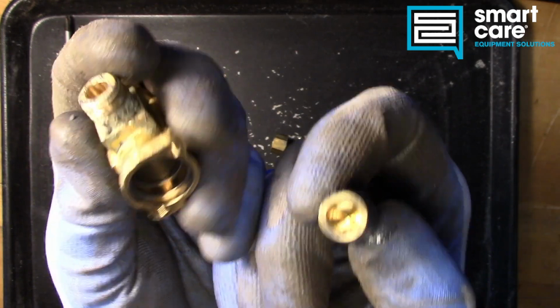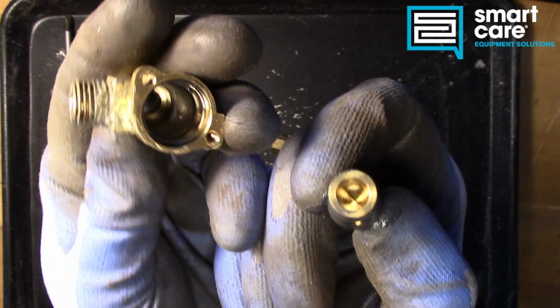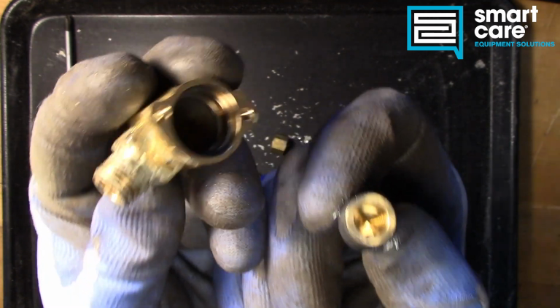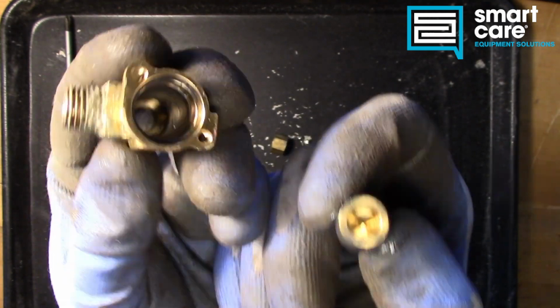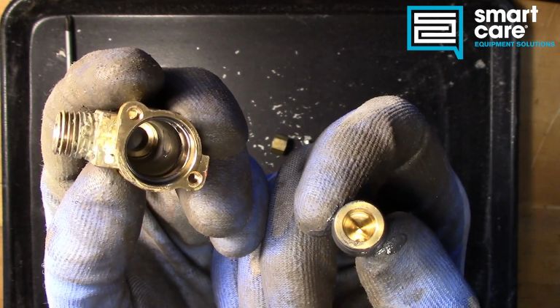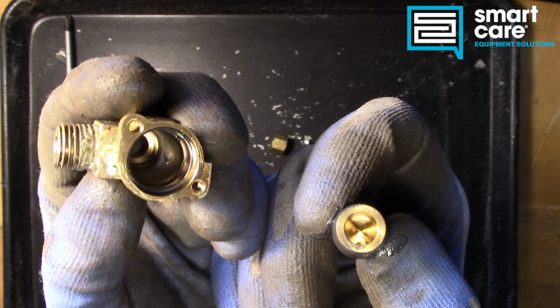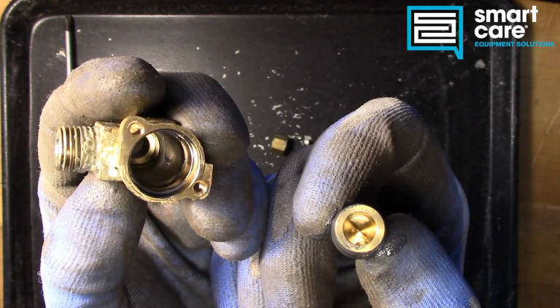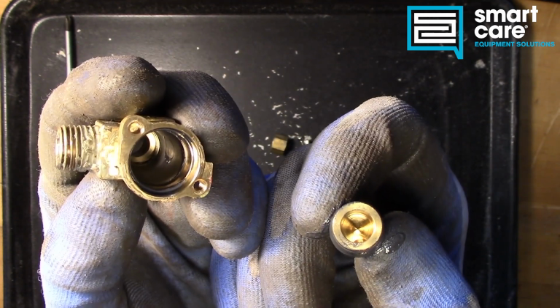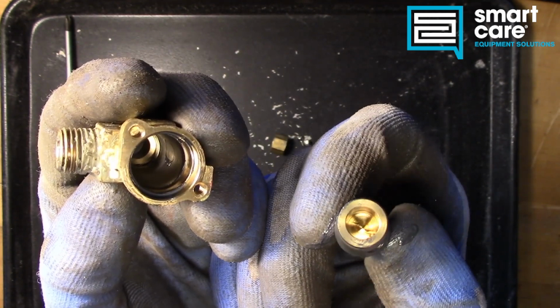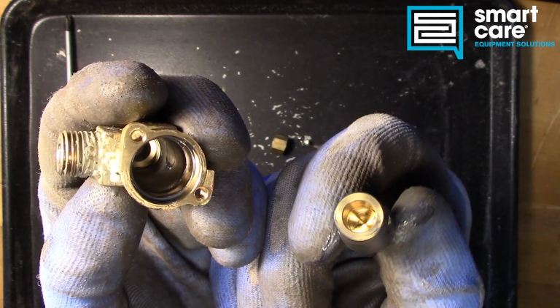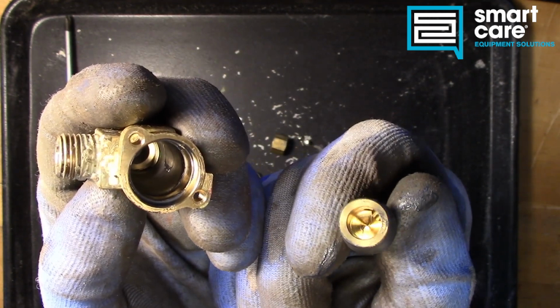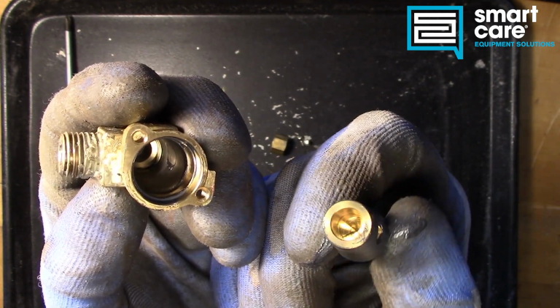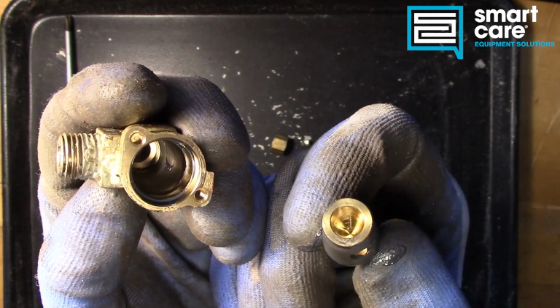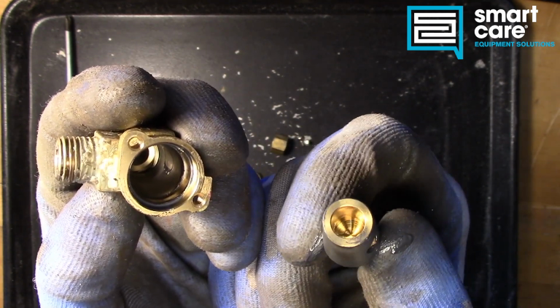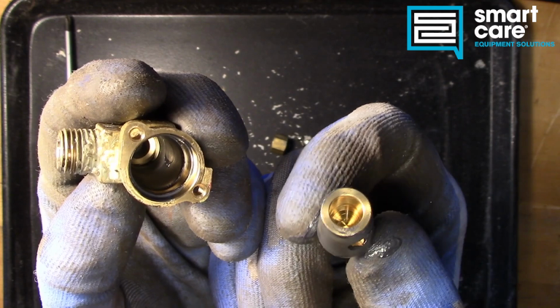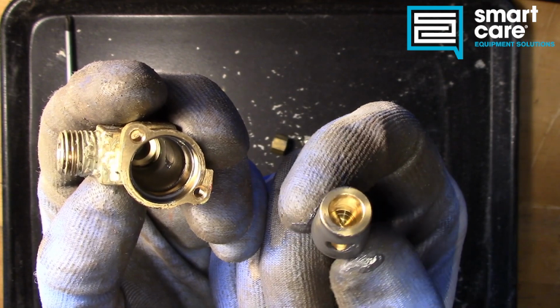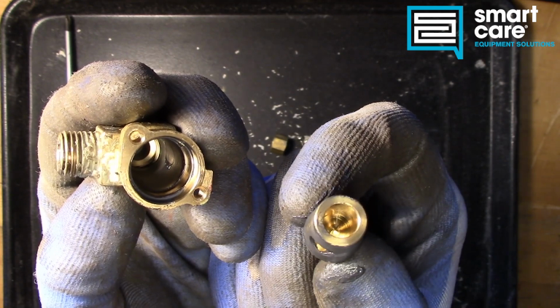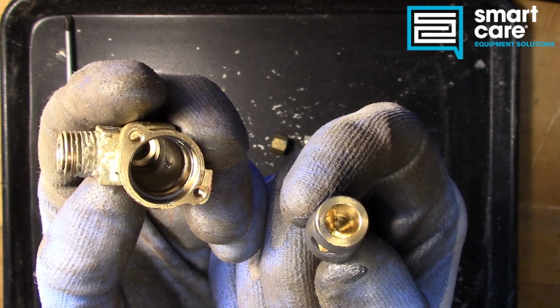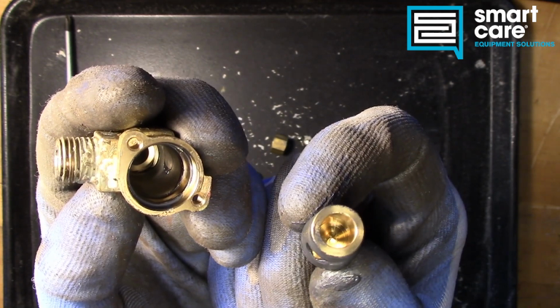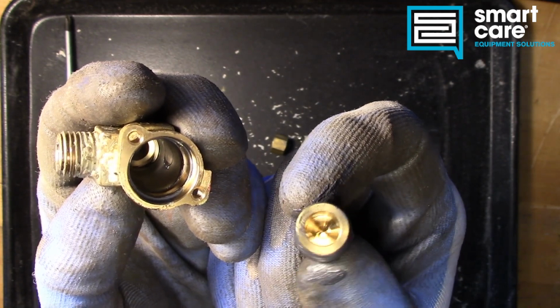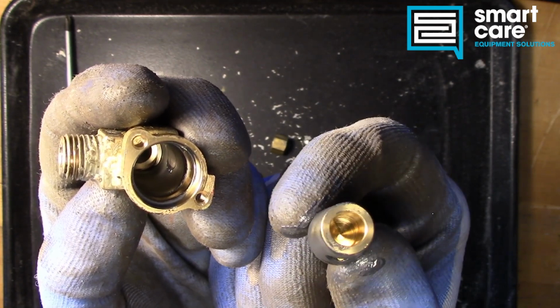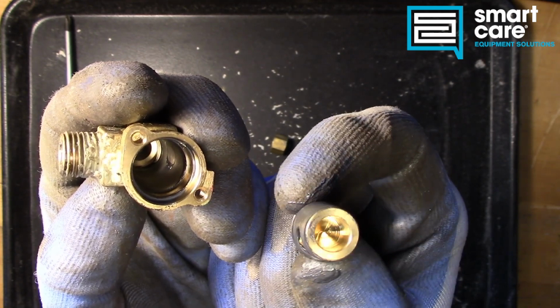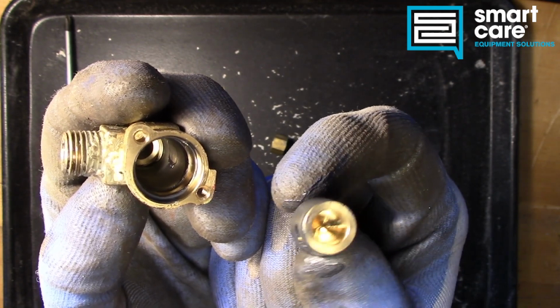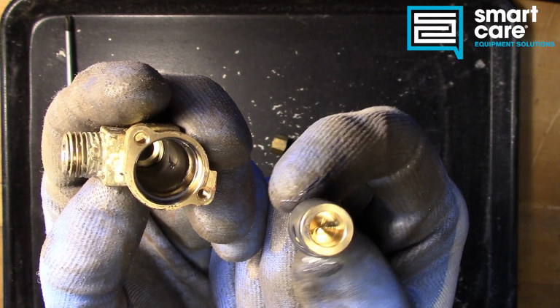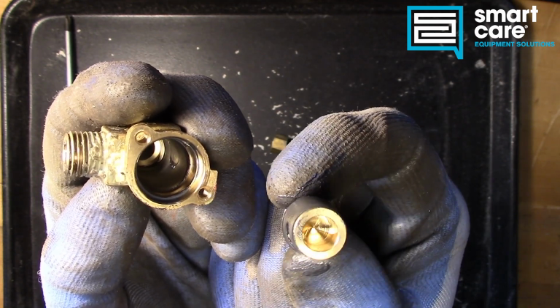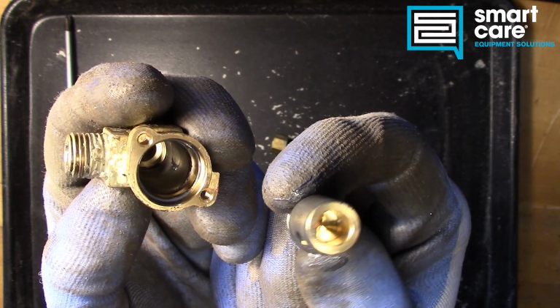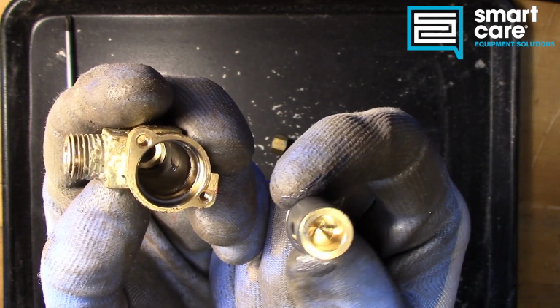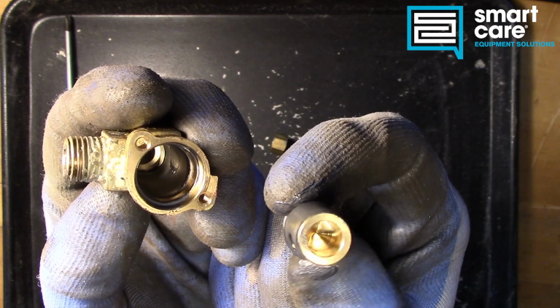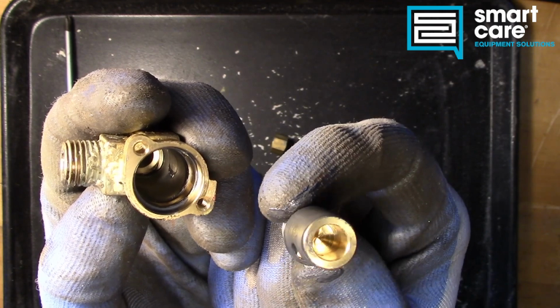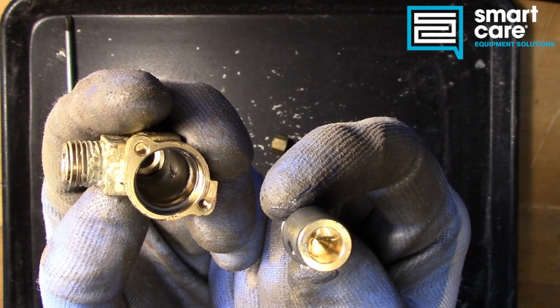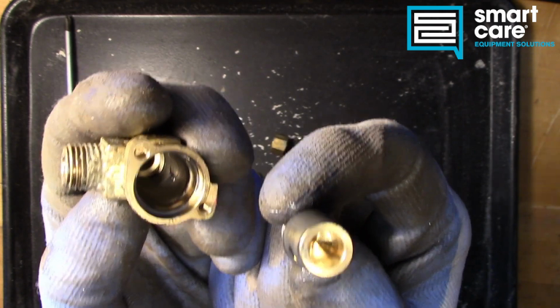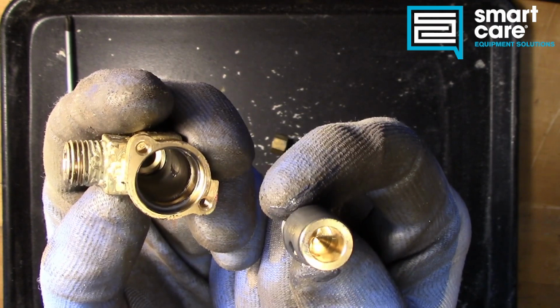You can also see these begin to leak once that grease has gotten hard or worn out. And it's really the same issue — the grease provides both a lubricant and a seal inside these valves.